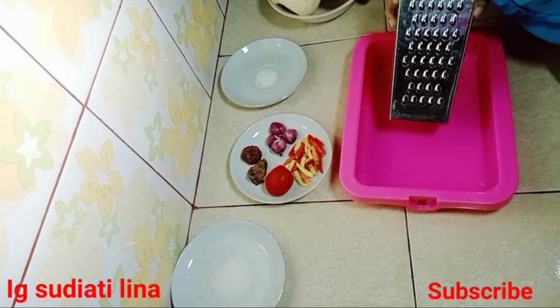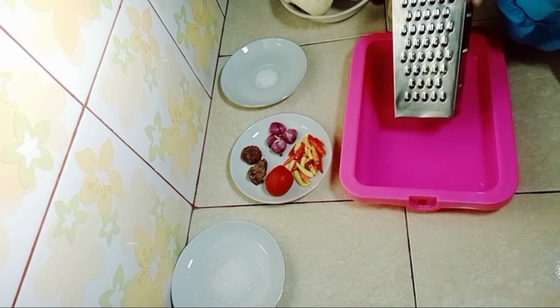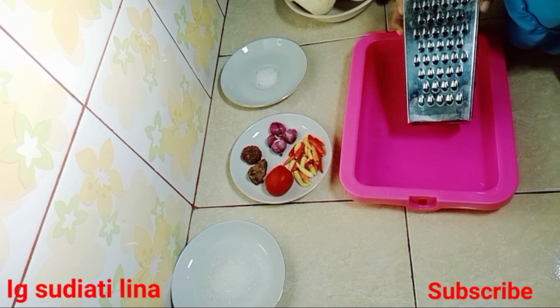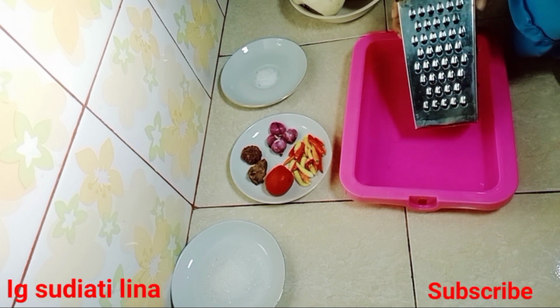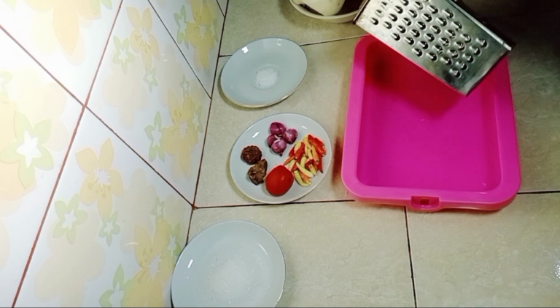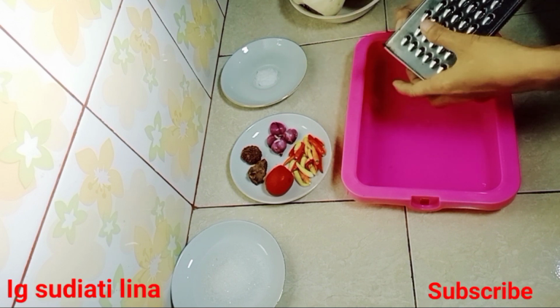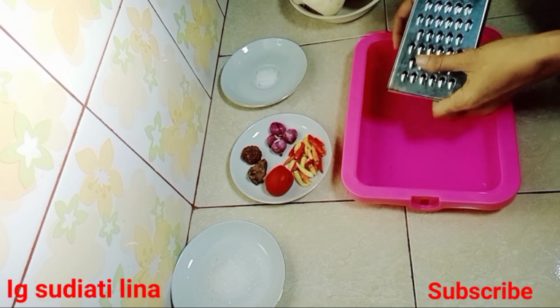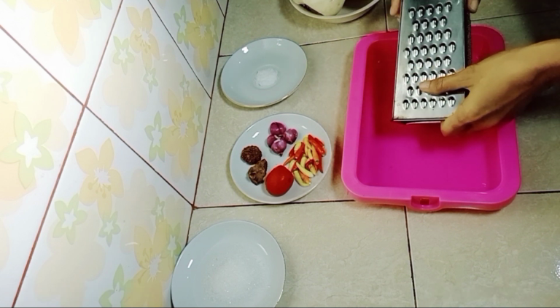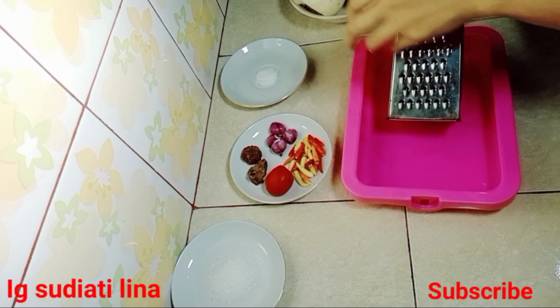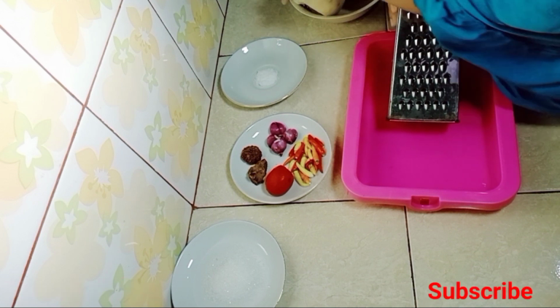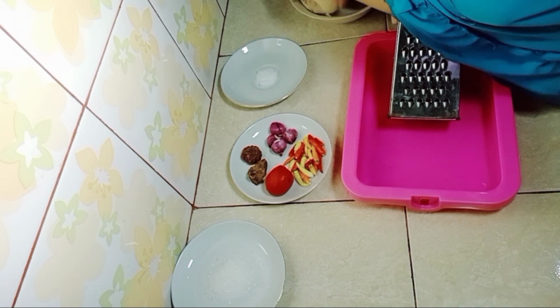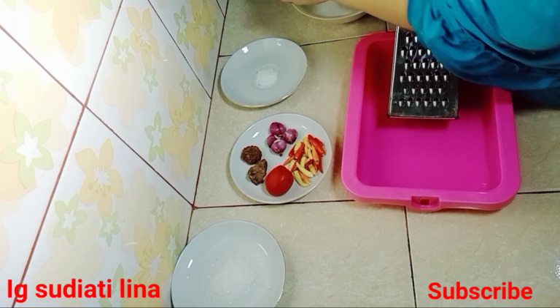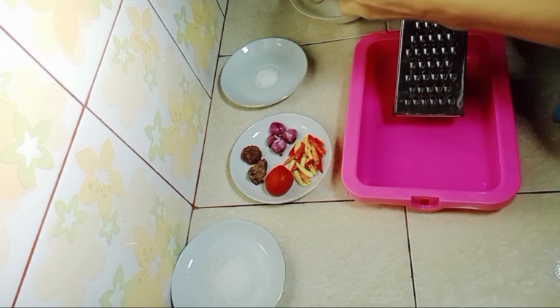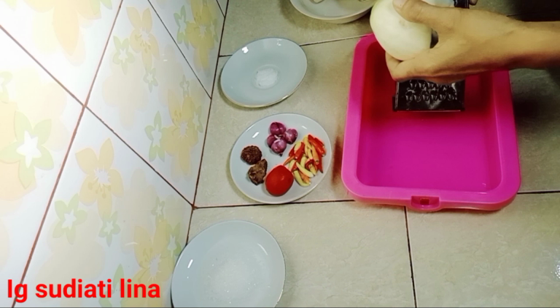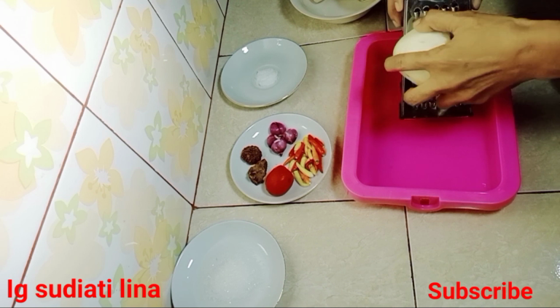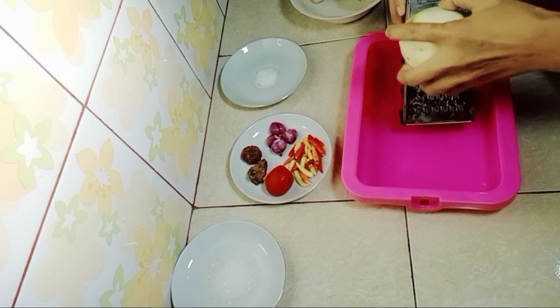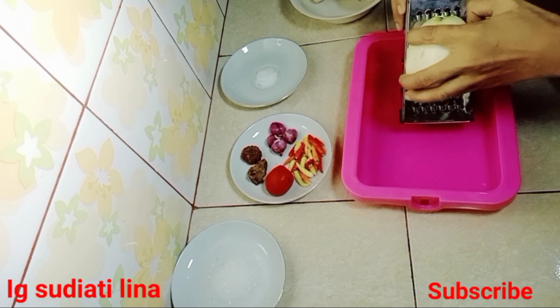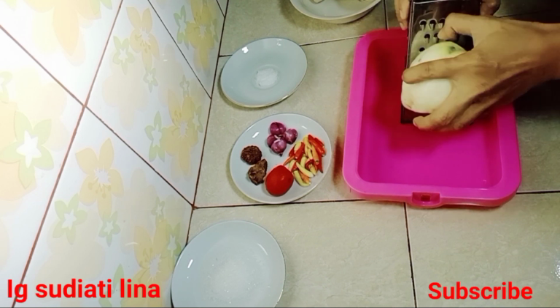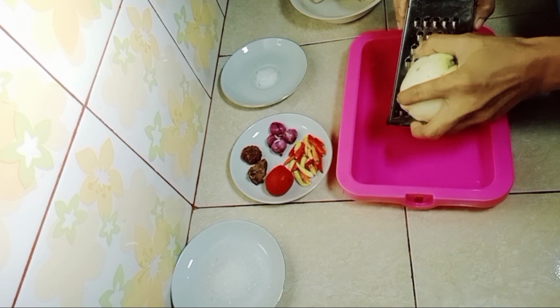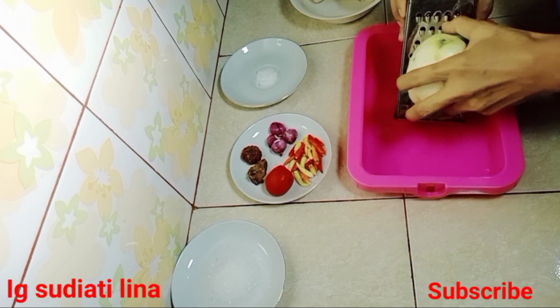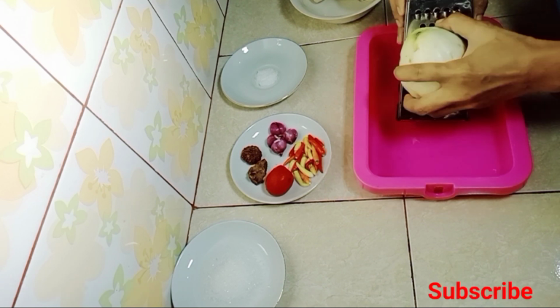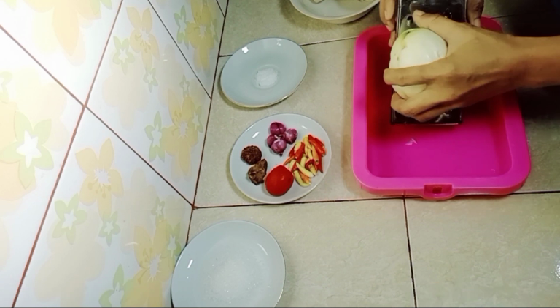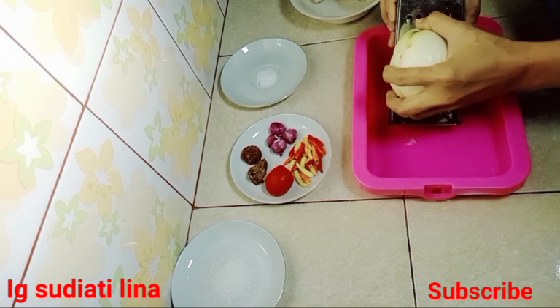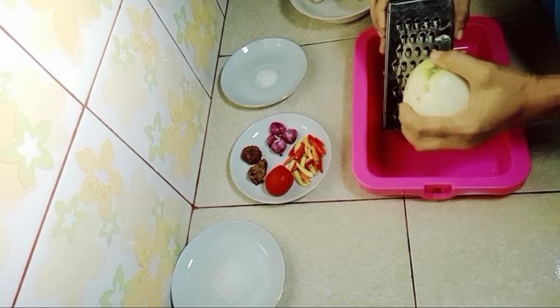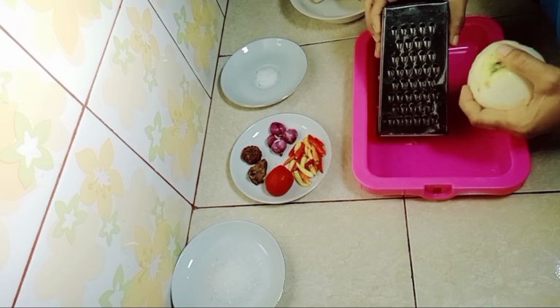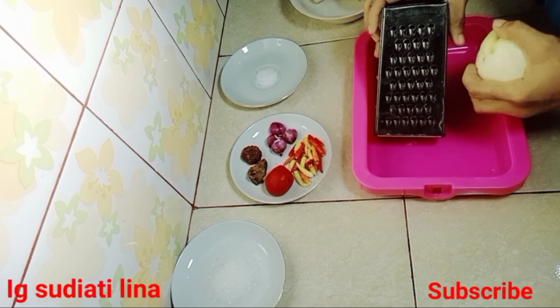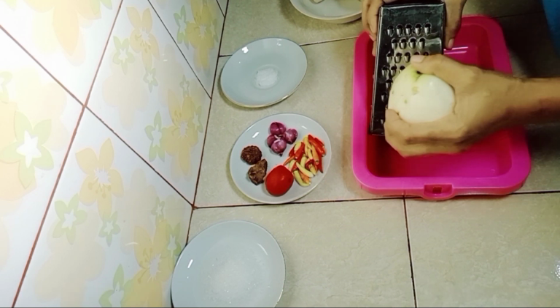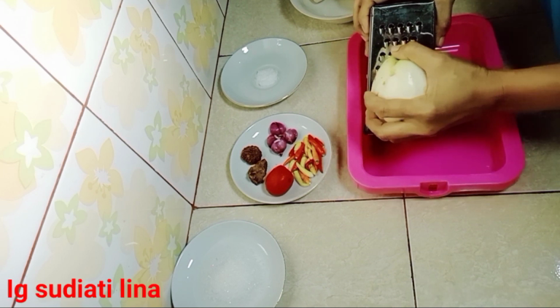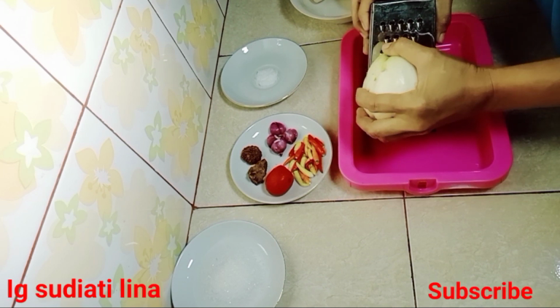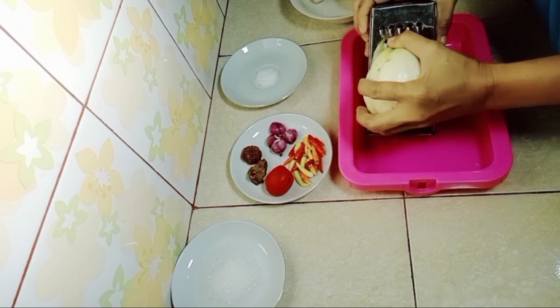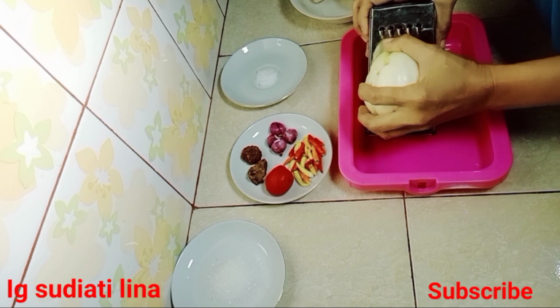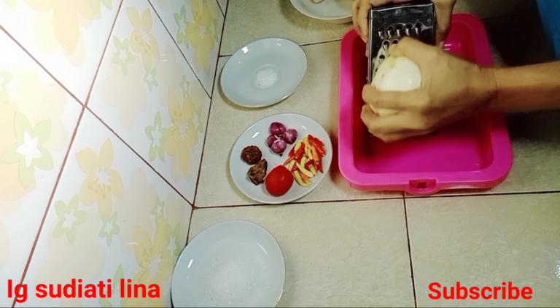Oke, kita lanjut ke cara membuatnya ya. Ini saya sudah siapkan wadah untuk memarut jambunya. Sekarang saya akan parut jambu.